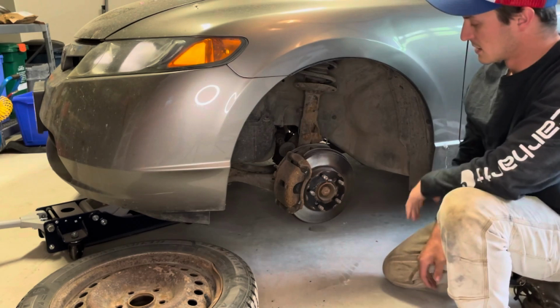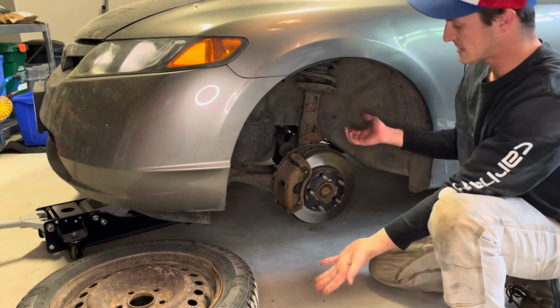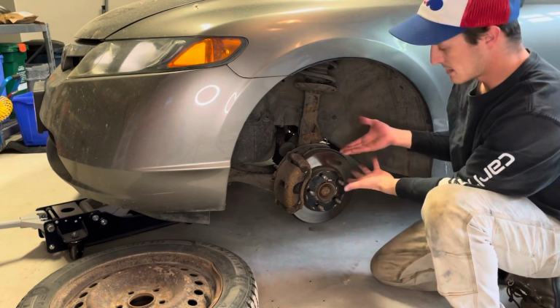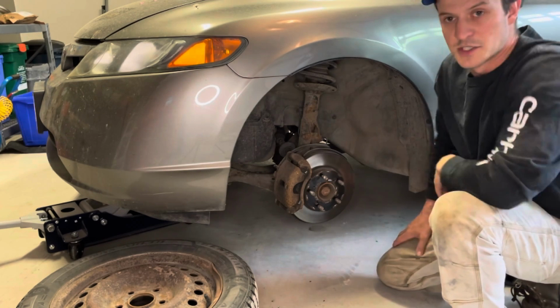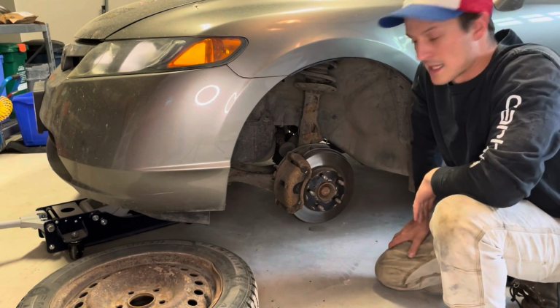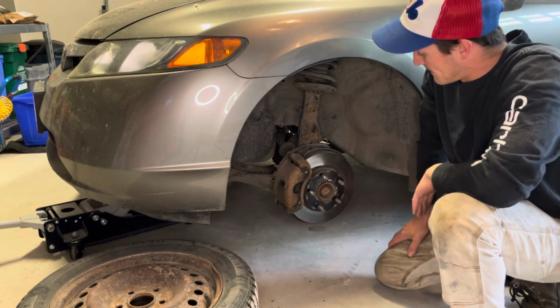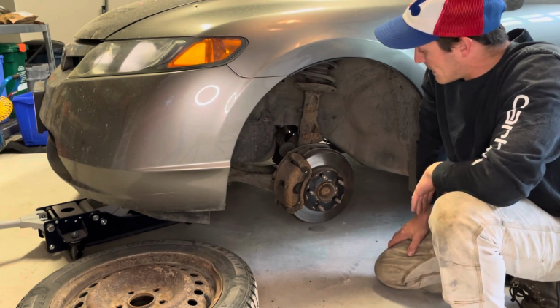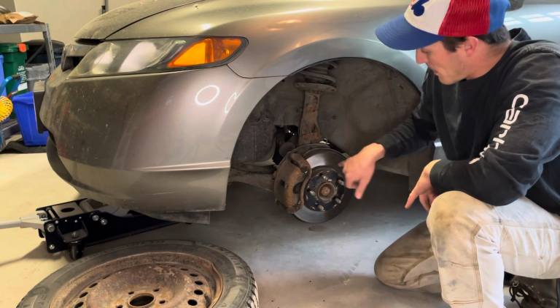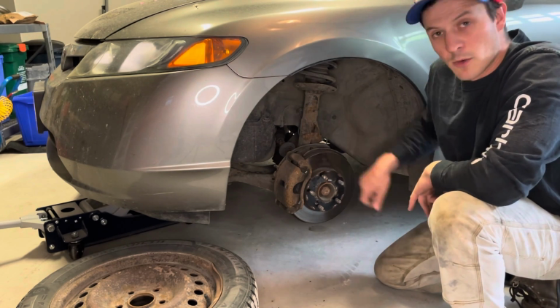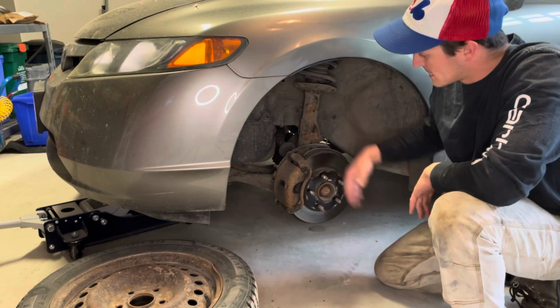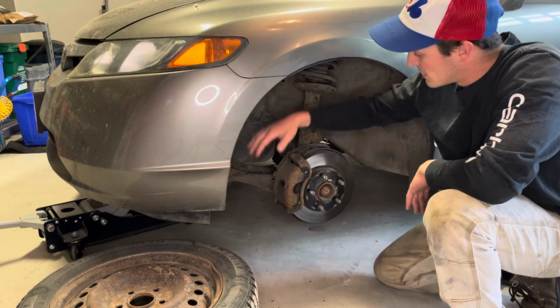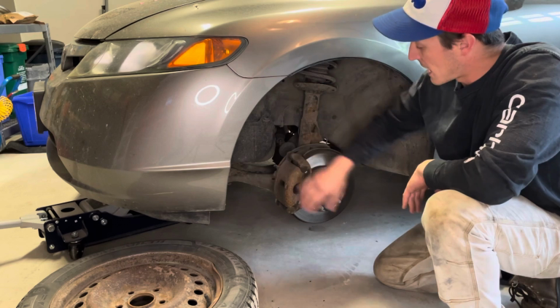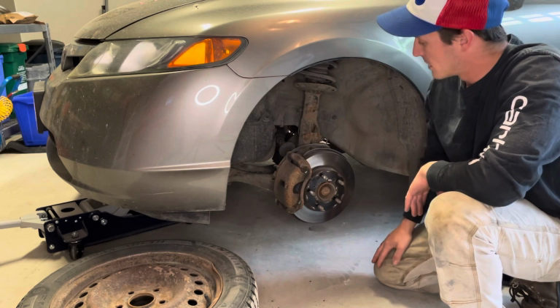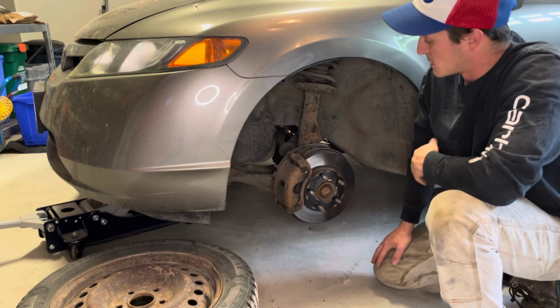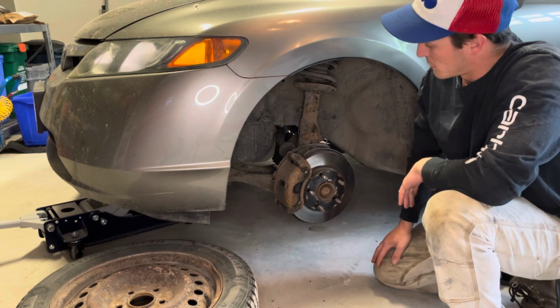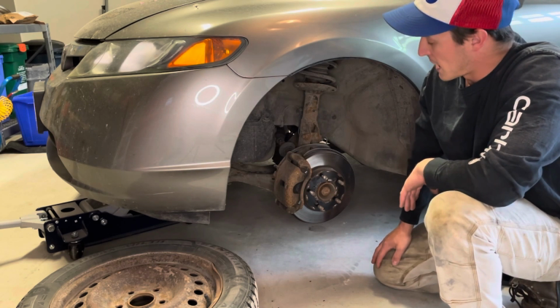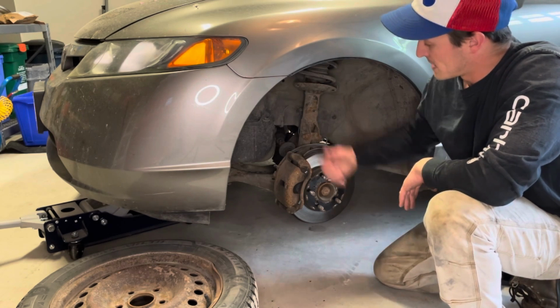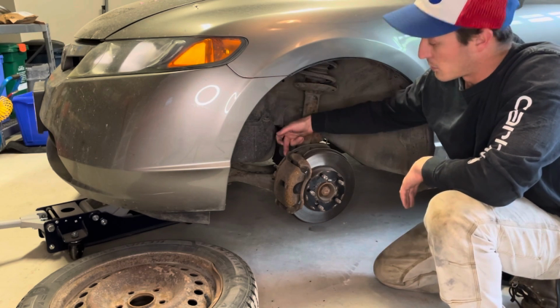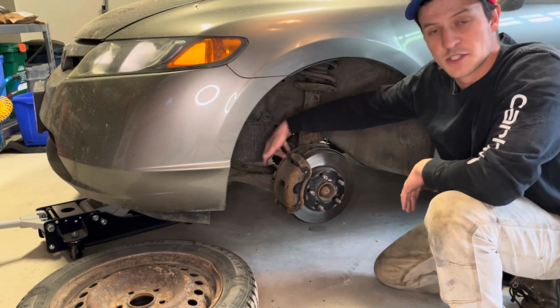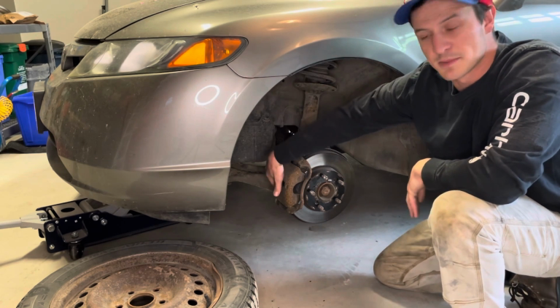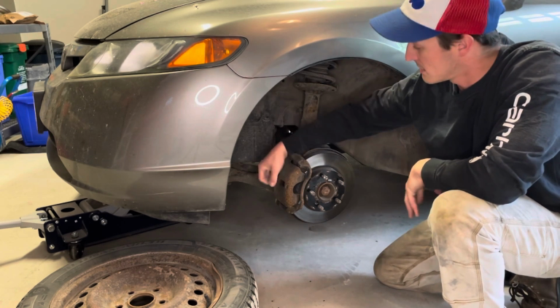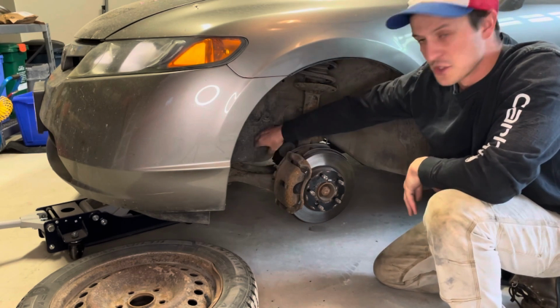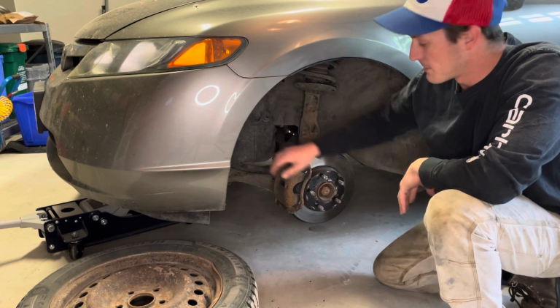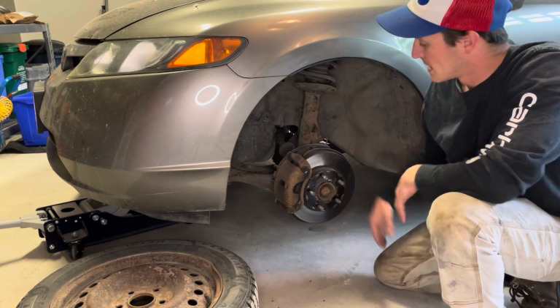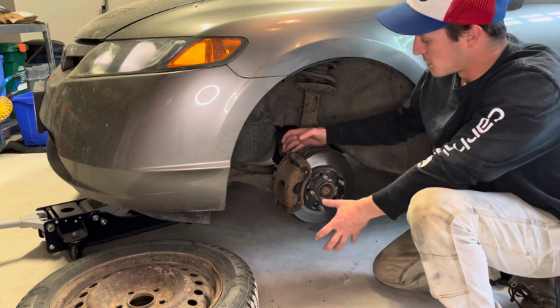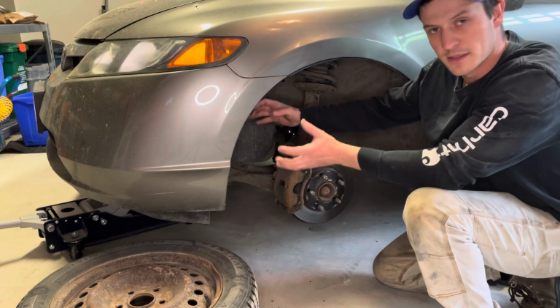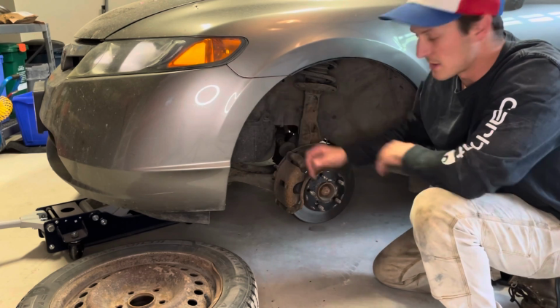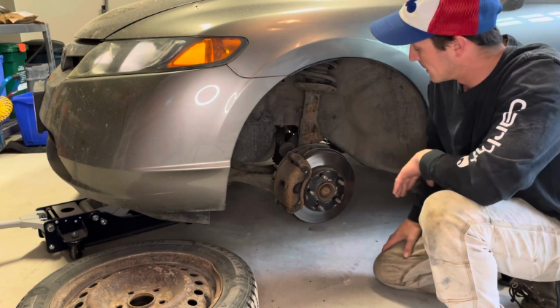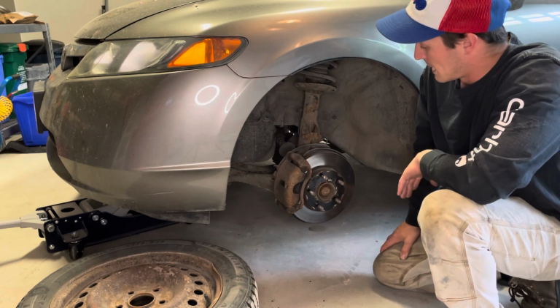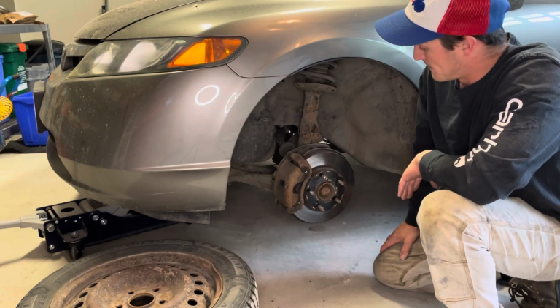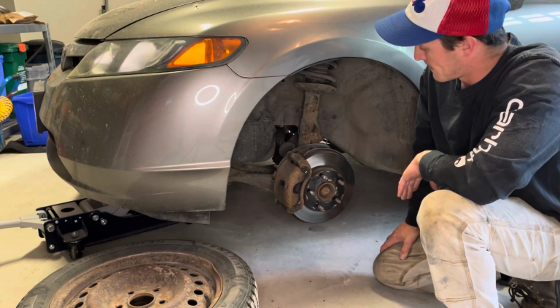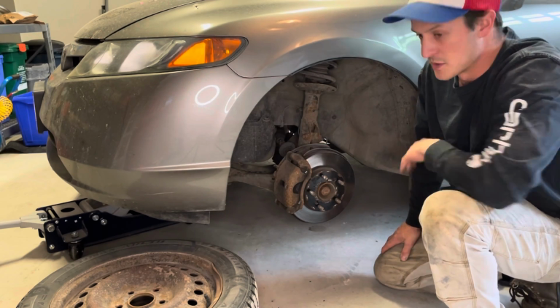This is your brake assembly — brake rotors — and you've got your caliper. In order to grease your caliper pins, you're going to want to take these two bolts back here, just slide them out, and then you'll be able to slide out your caliper. Let's do that.